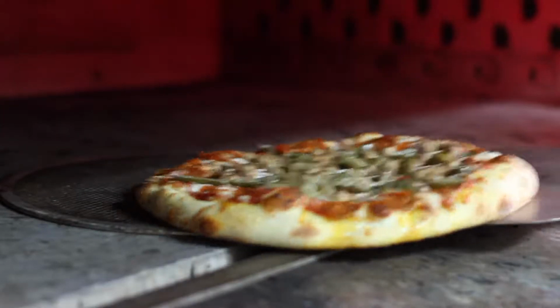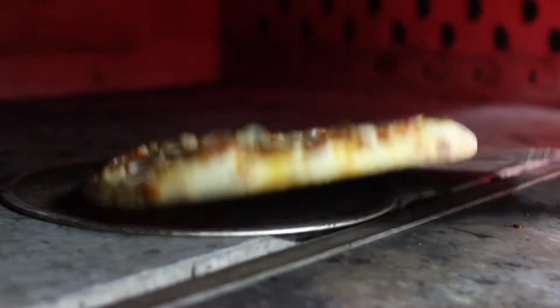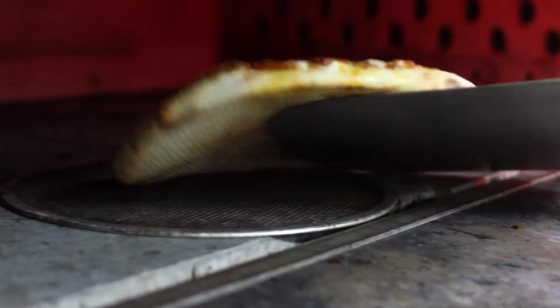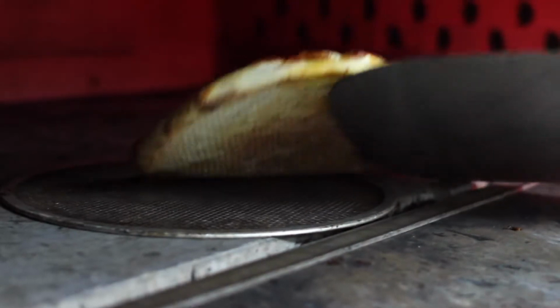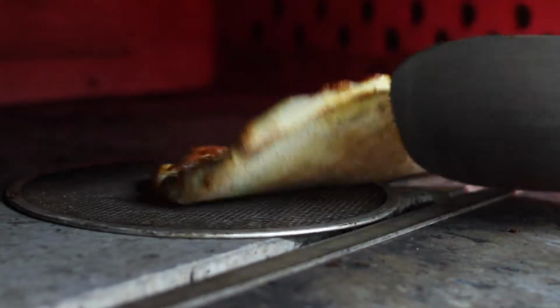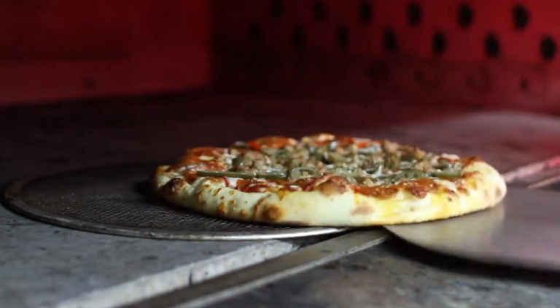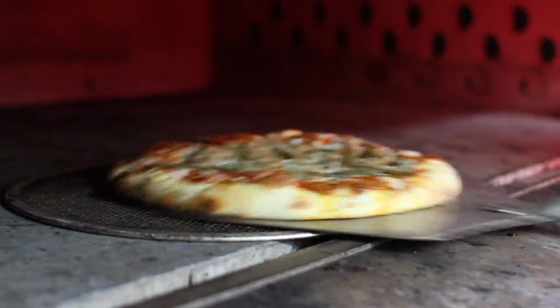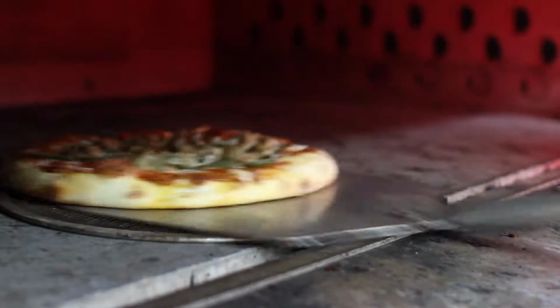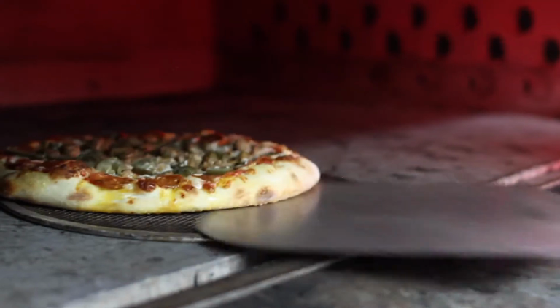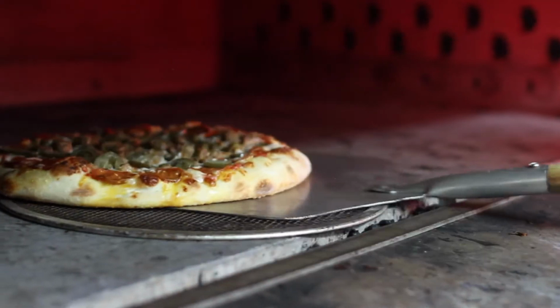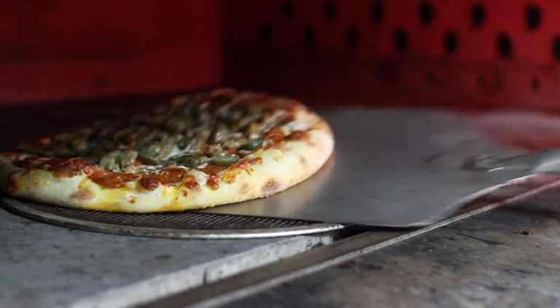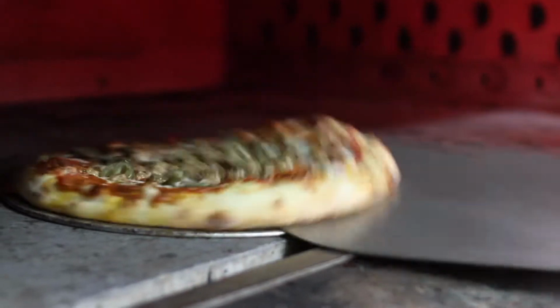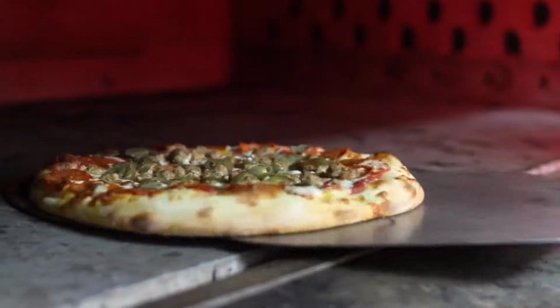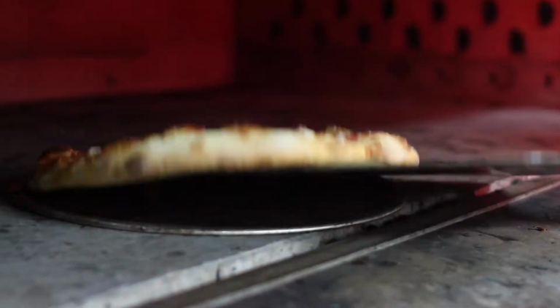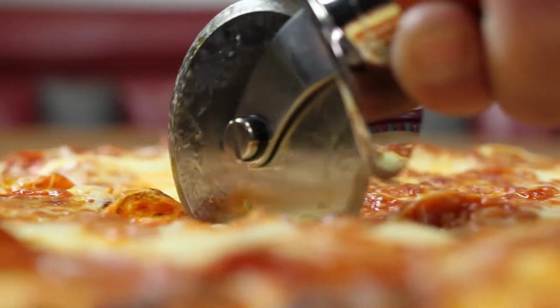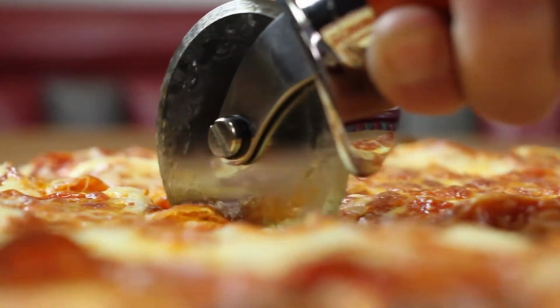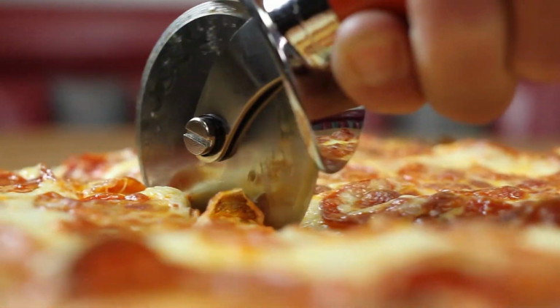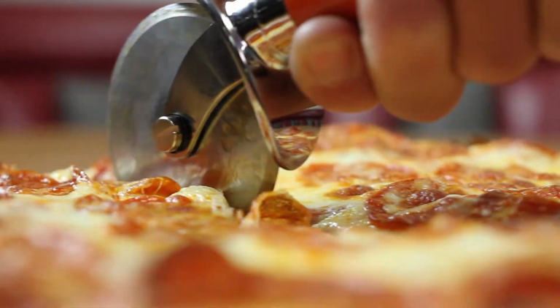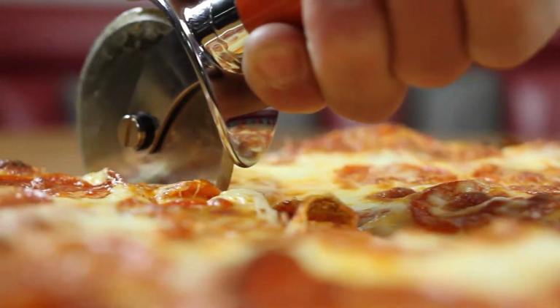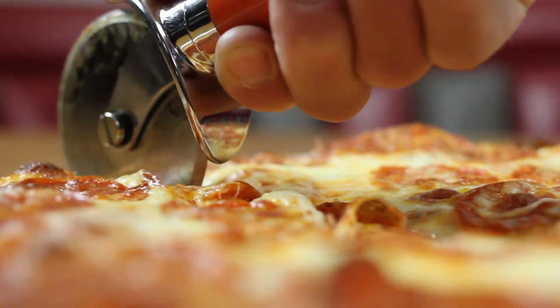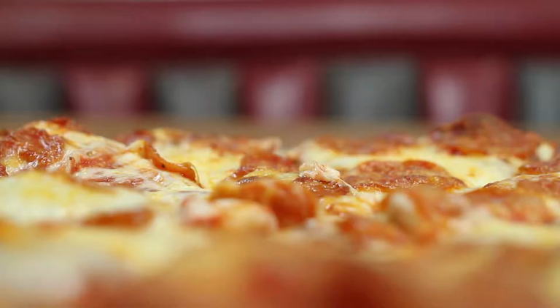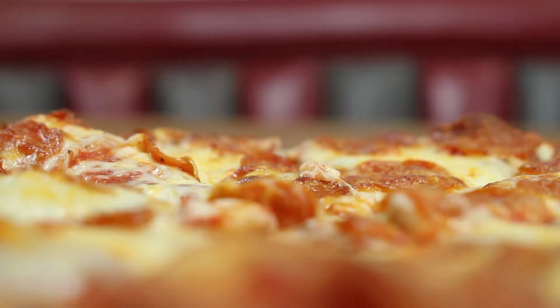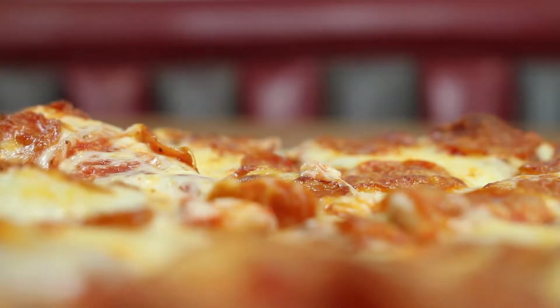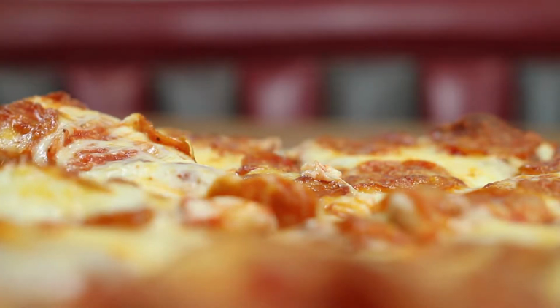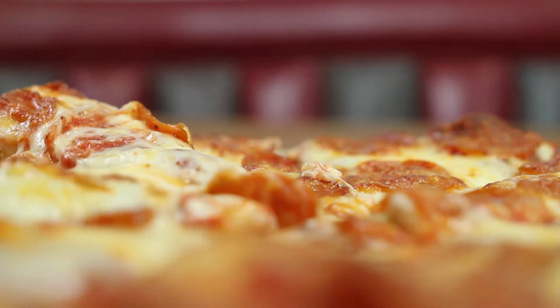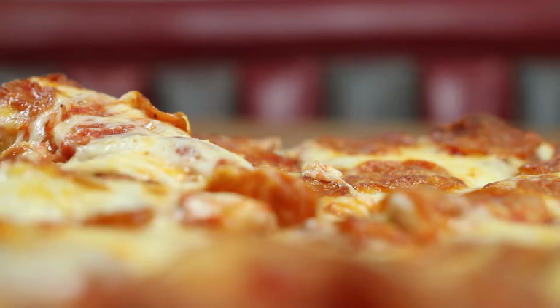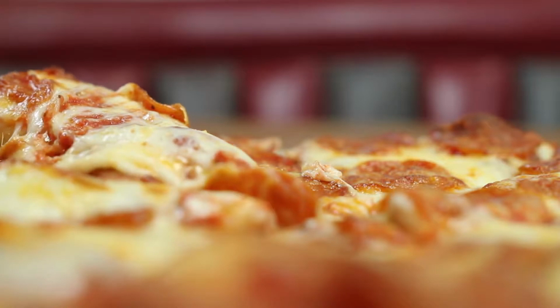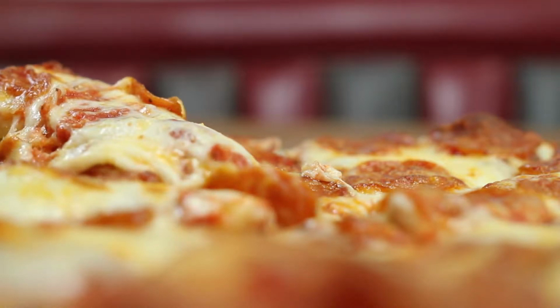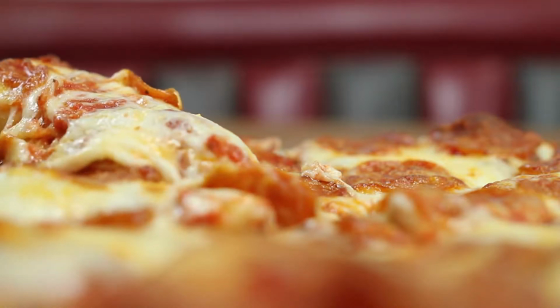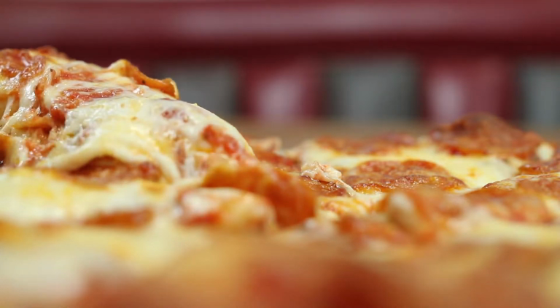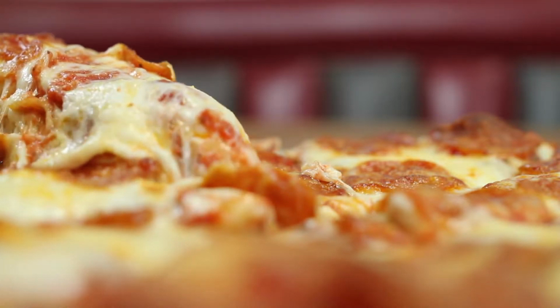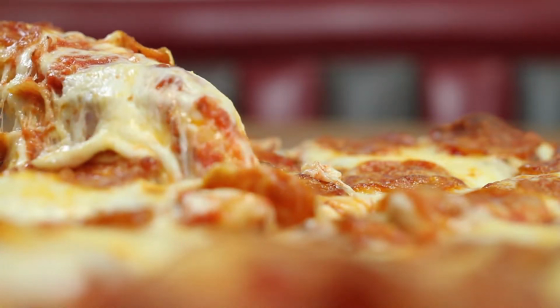Then we add any of over 18 of your favorite toppings and bake it to perfection in our classic brick oven to give our pizza that famous knockout taste.